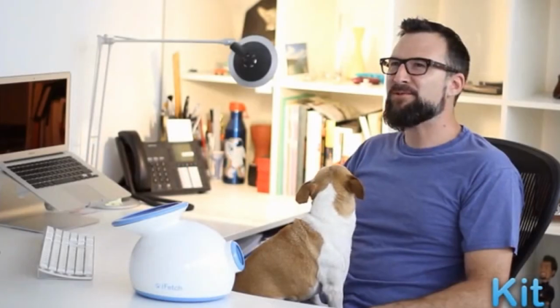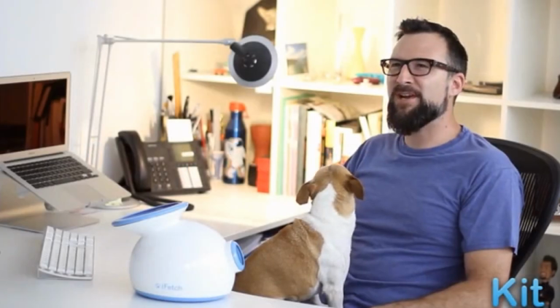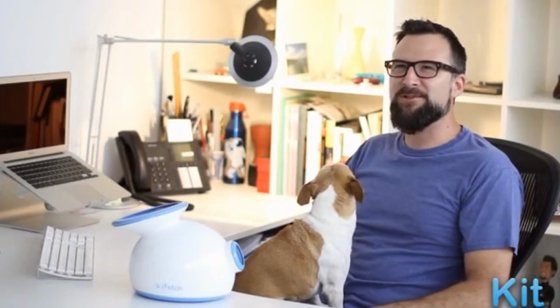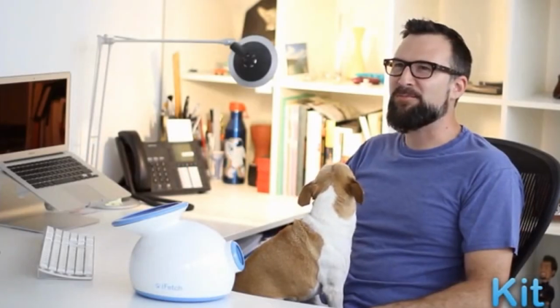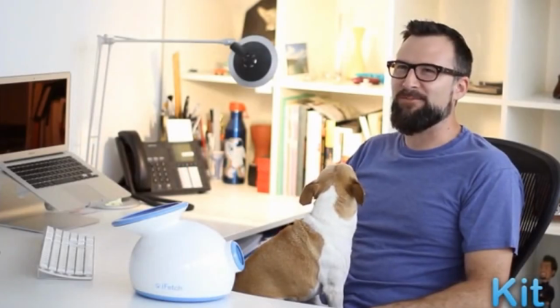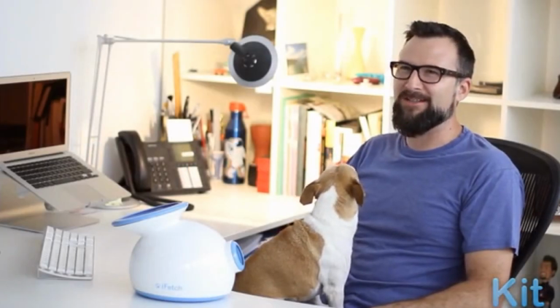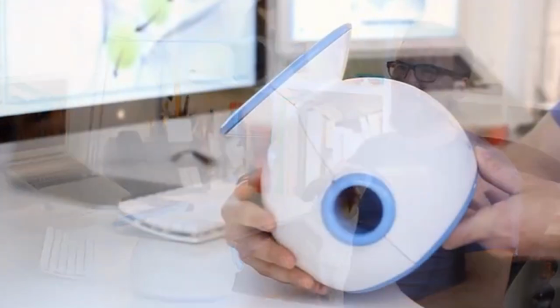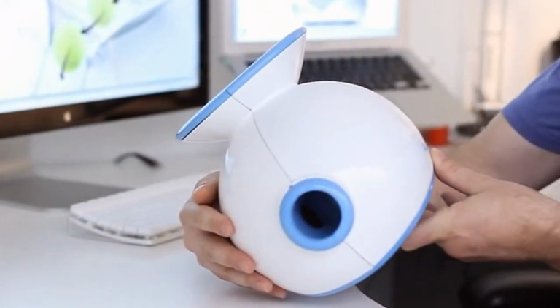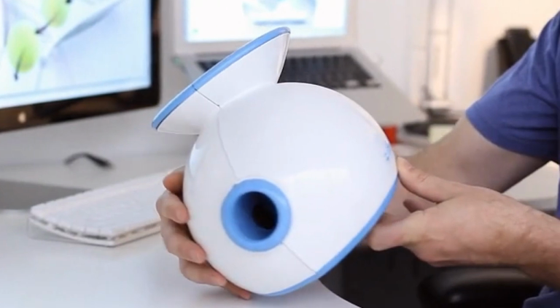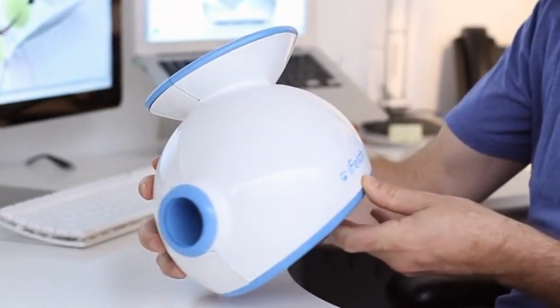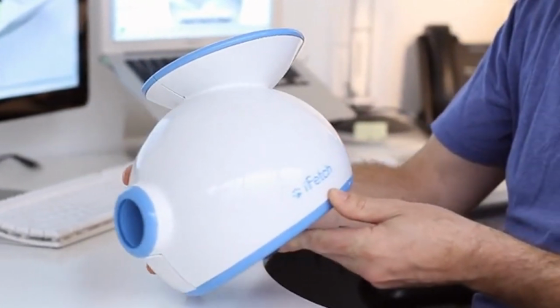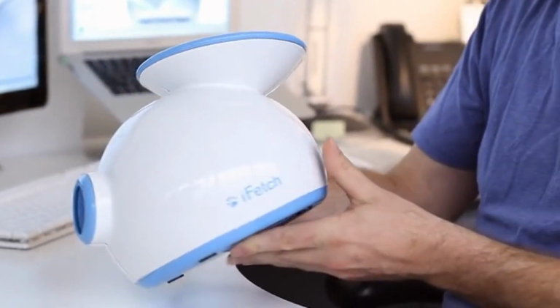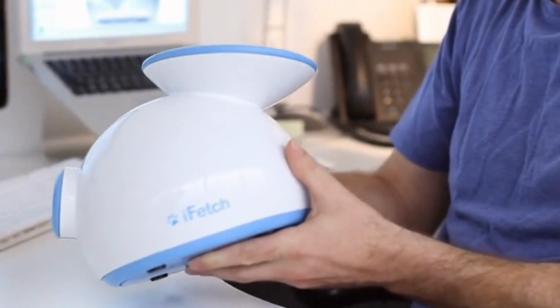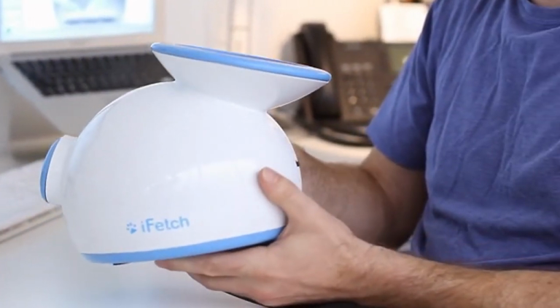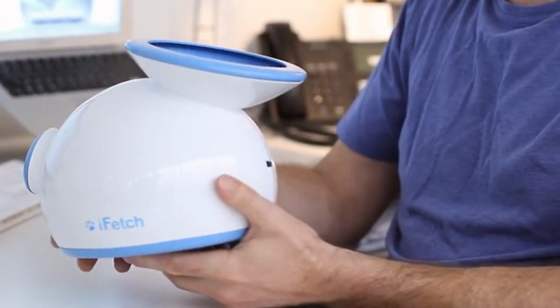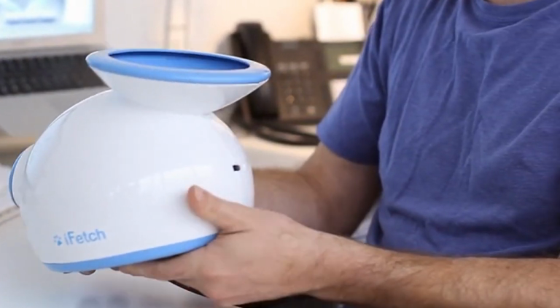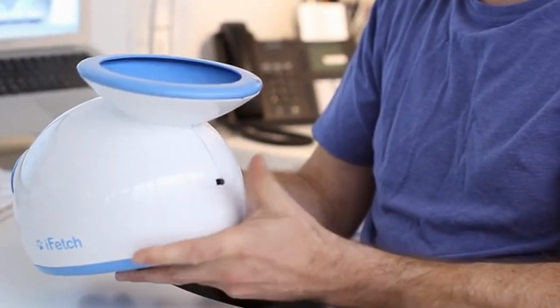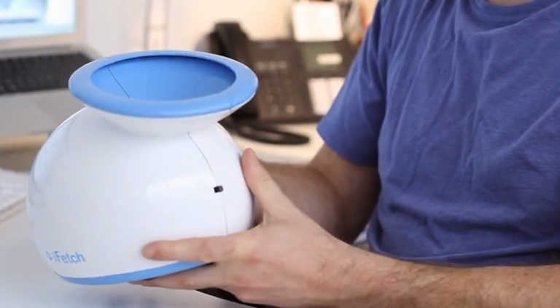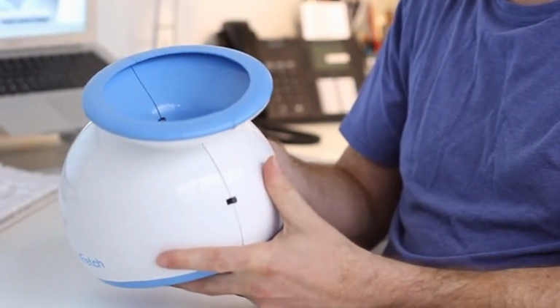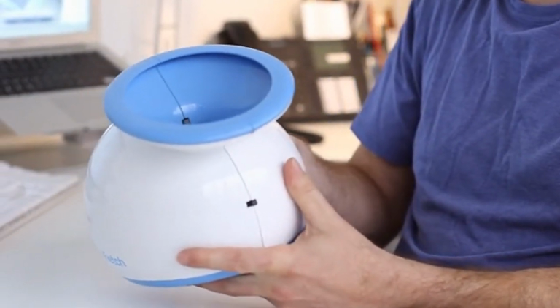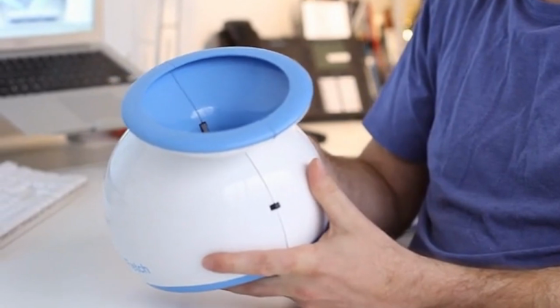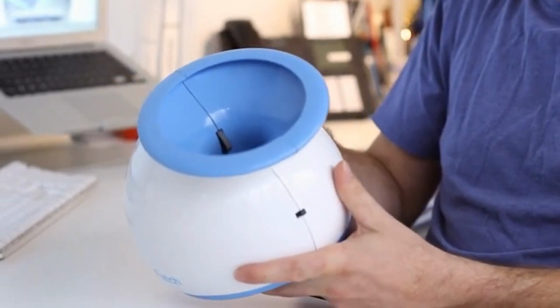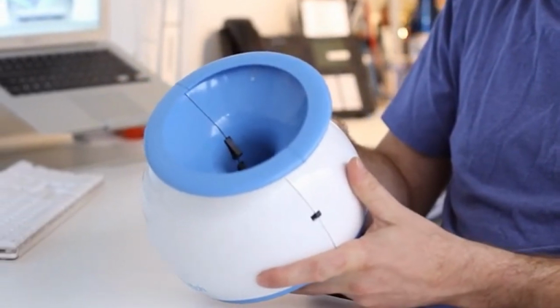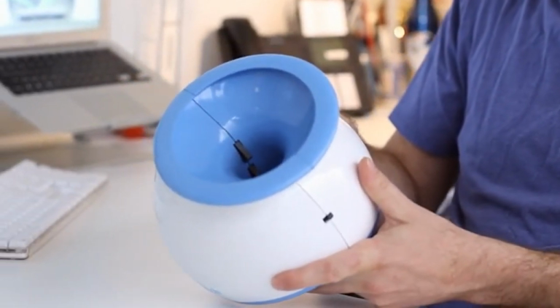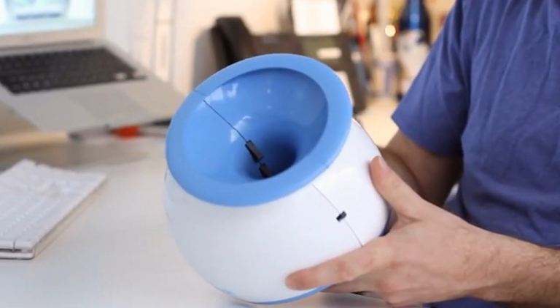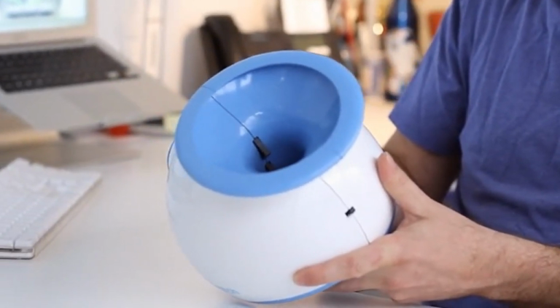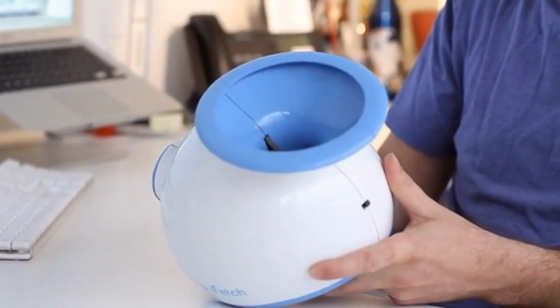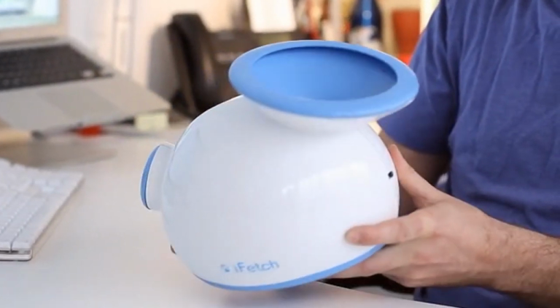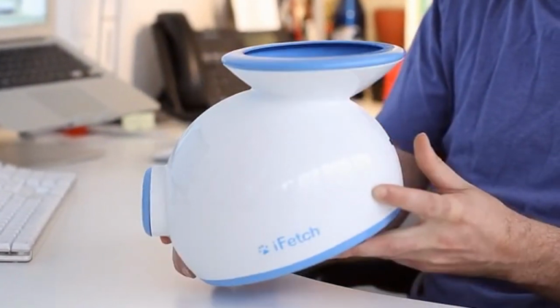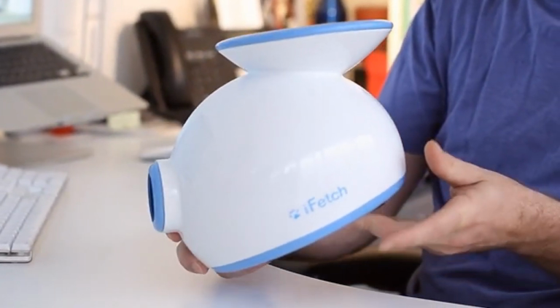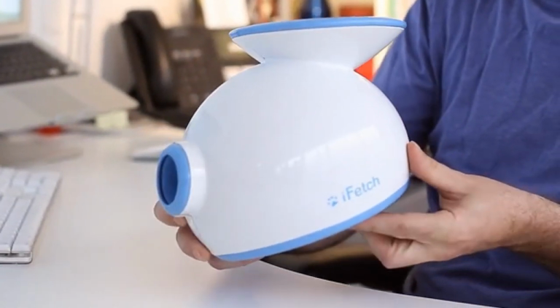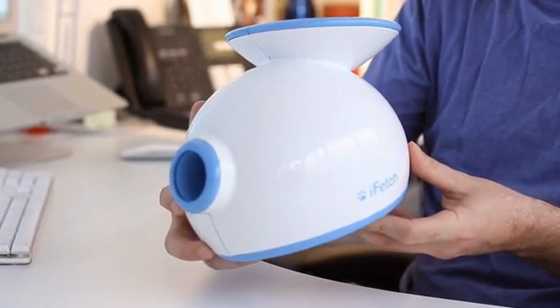iFetch was designed with dogs and people in mind. Of all the designs we created, this one is the right balance of charm and practicality. The form communicates the function nicely and it's unintimidating for dogs whilst being compelling and cute for humans.